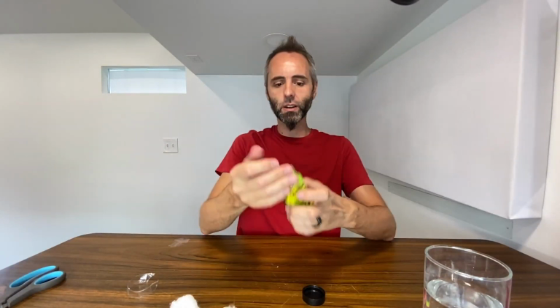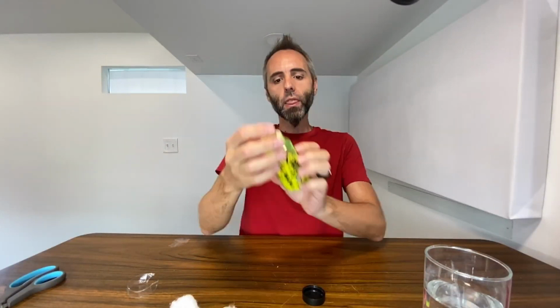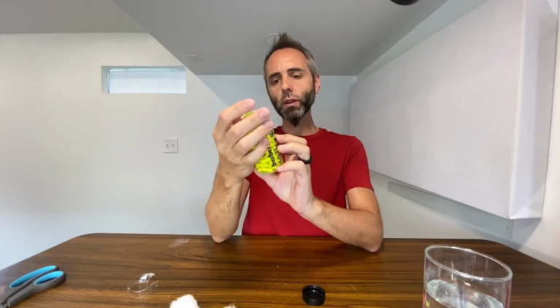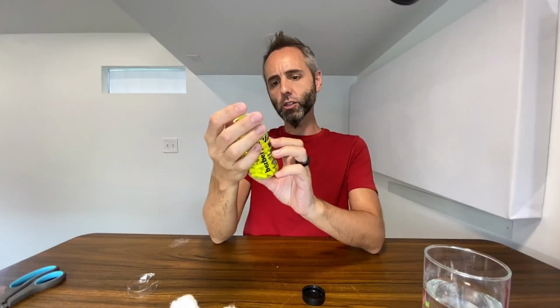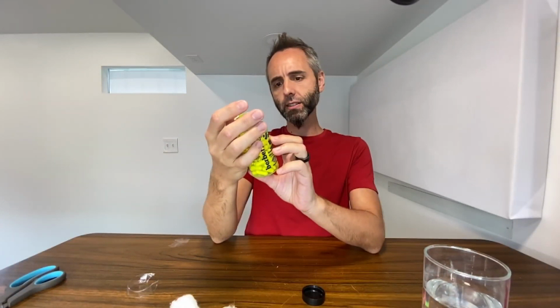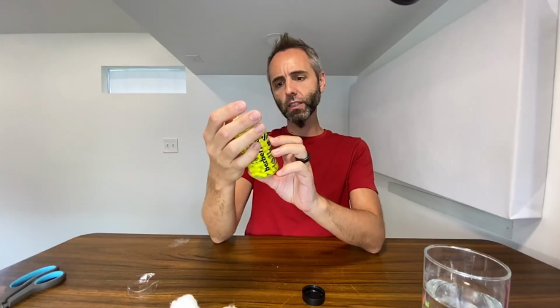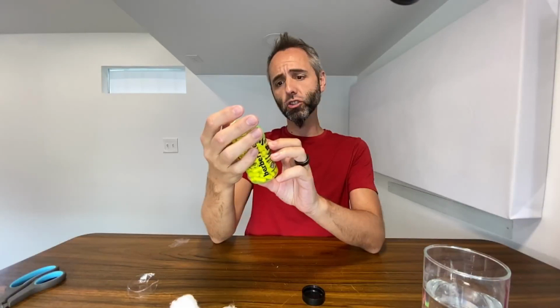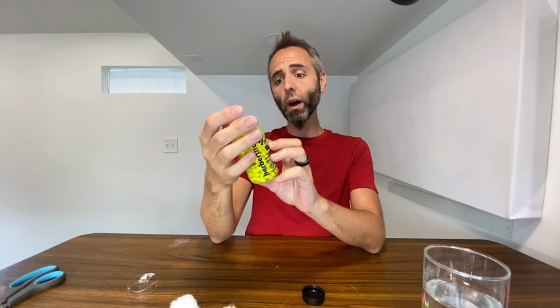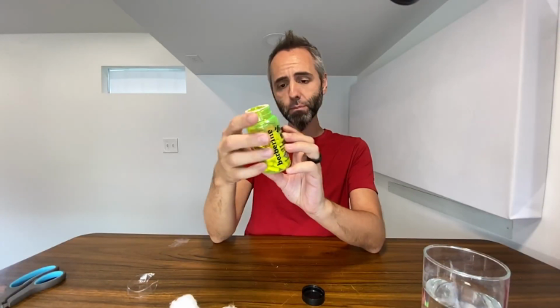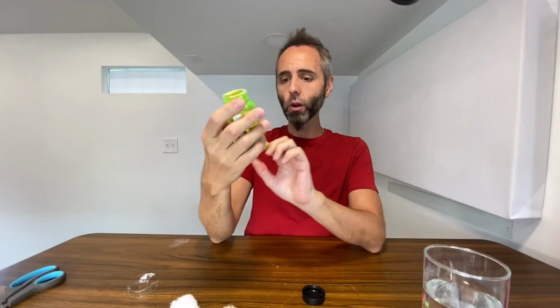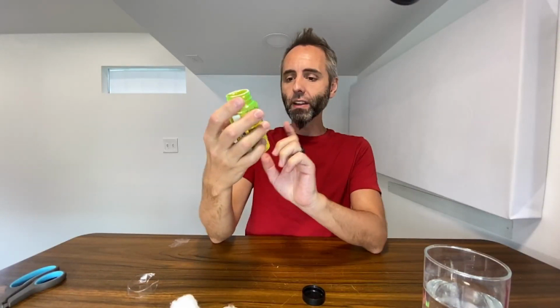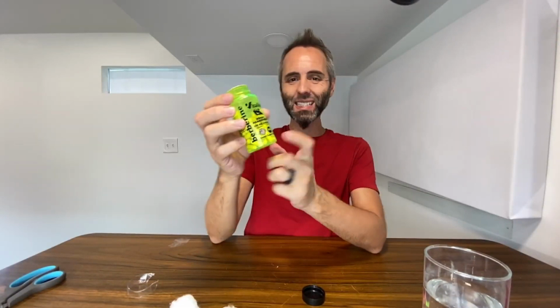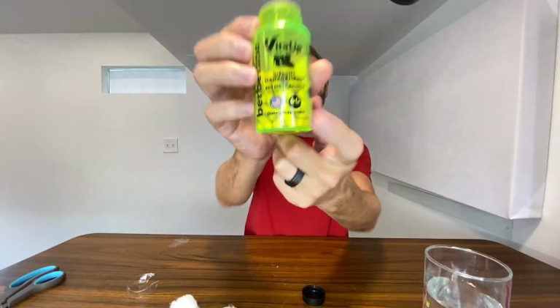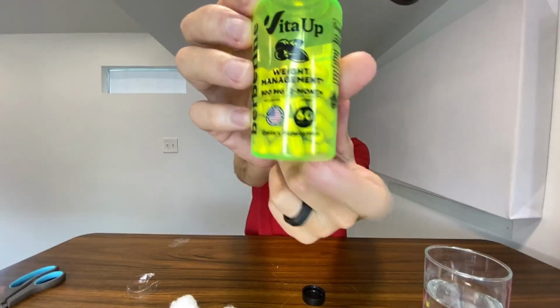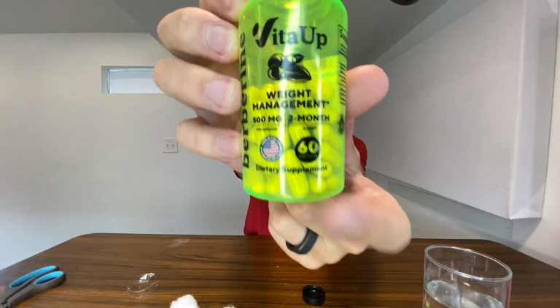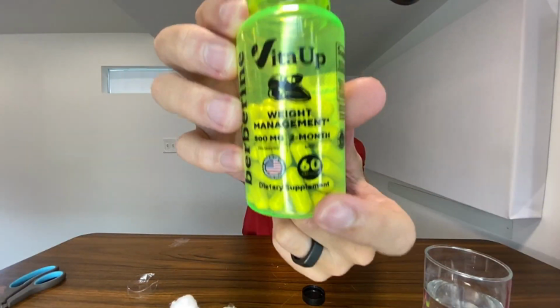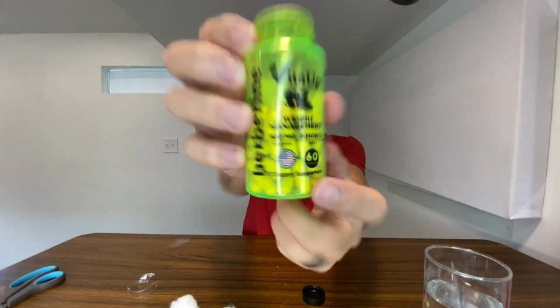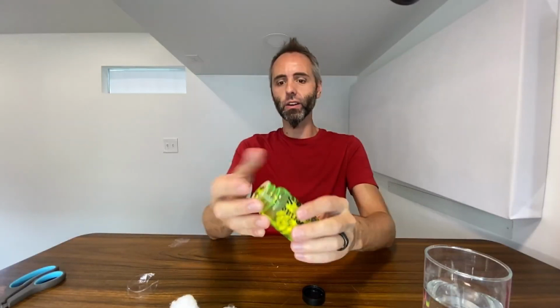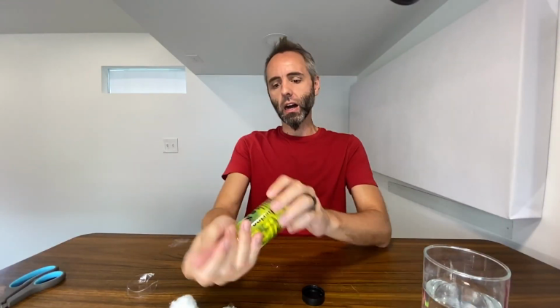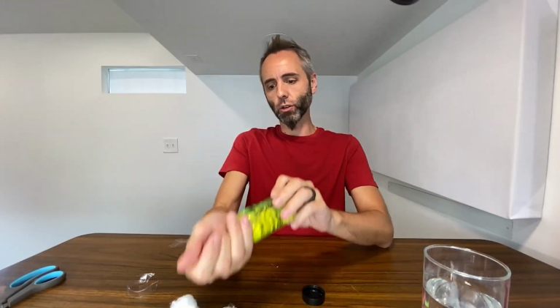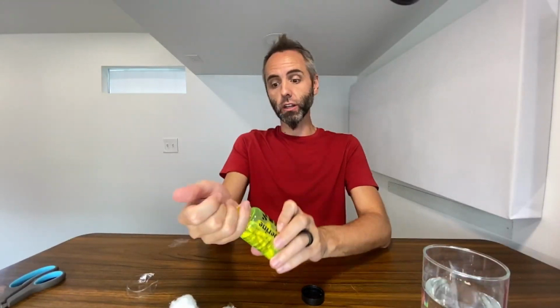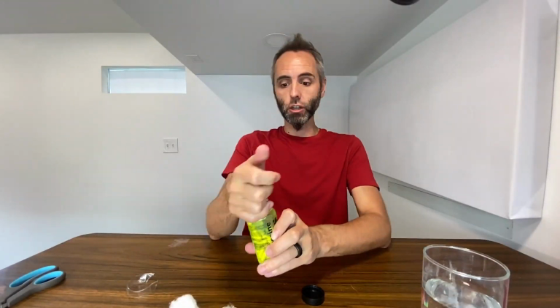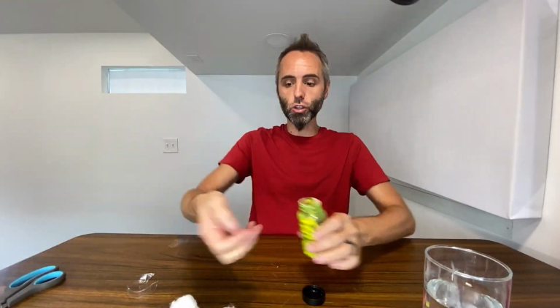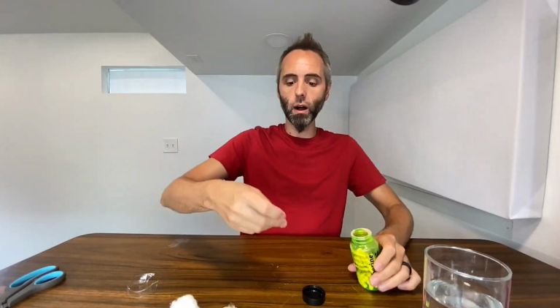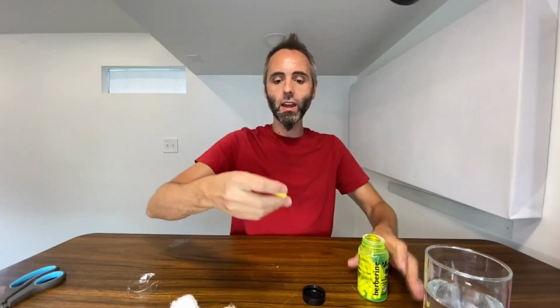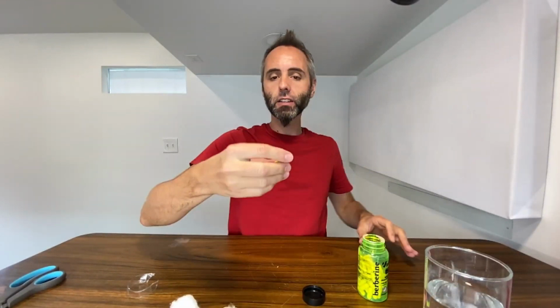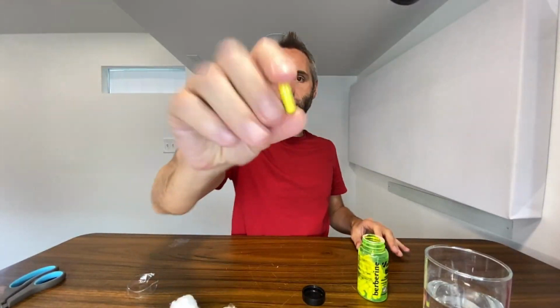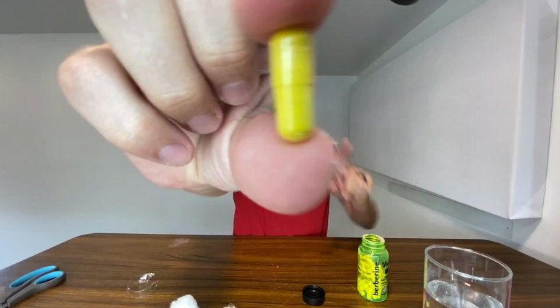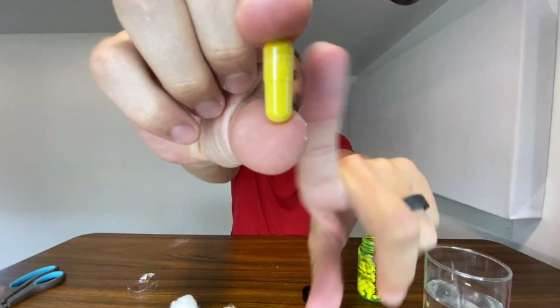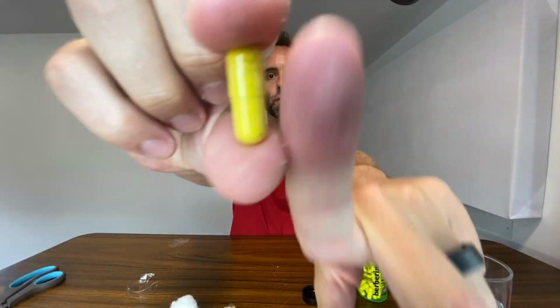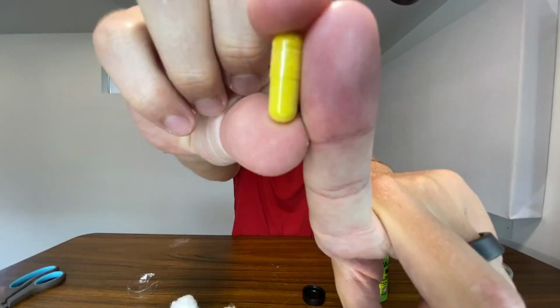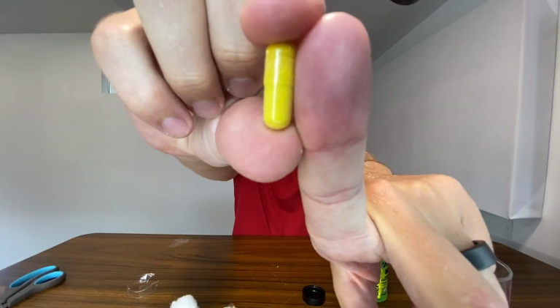The suggested serving size is just one capsule and there are 60 capsules in this container, so it should last you a good two months. This right here is the size of the capsule.